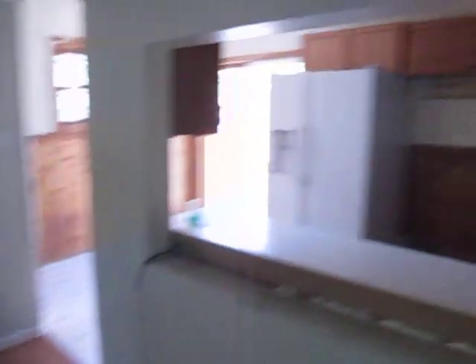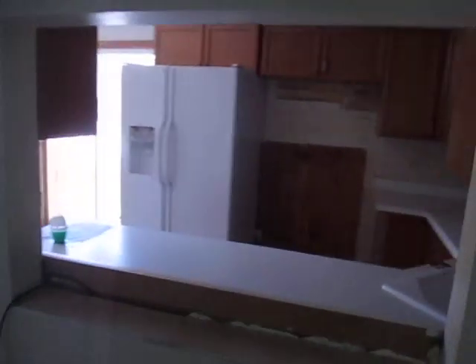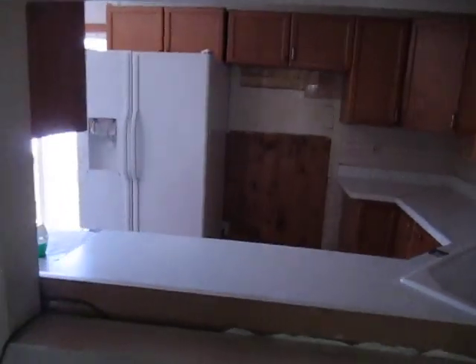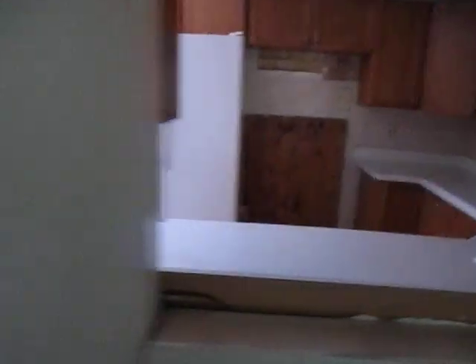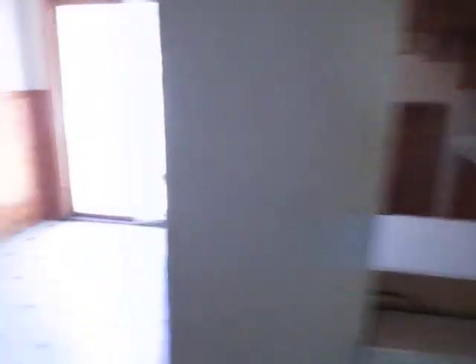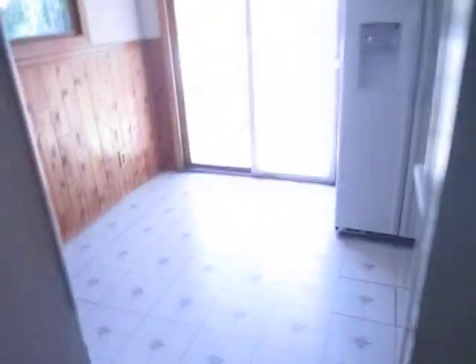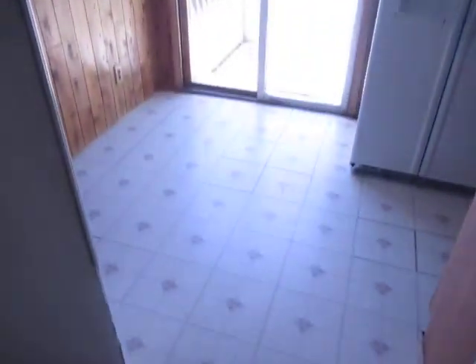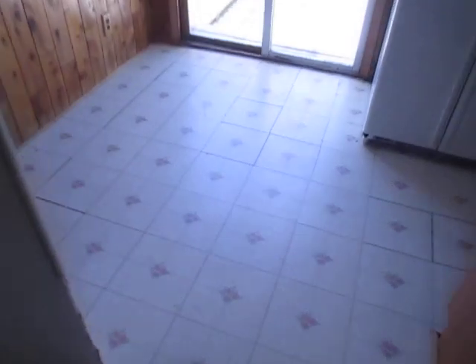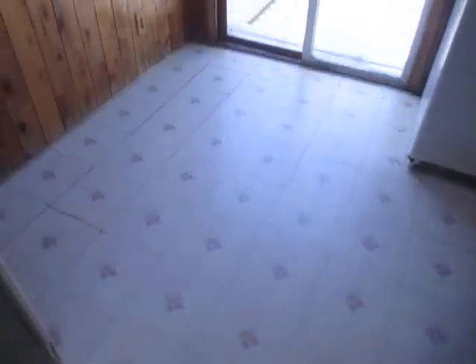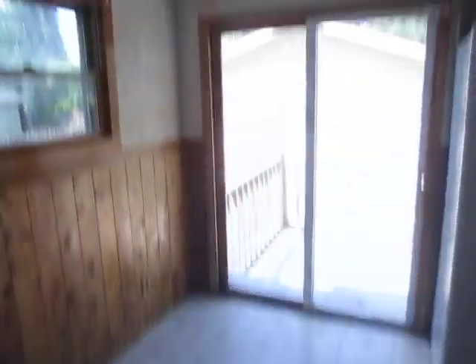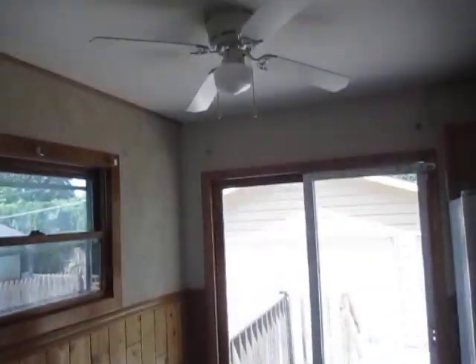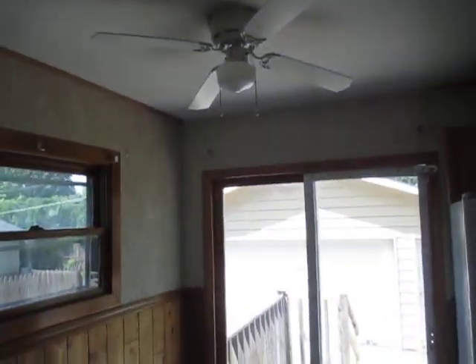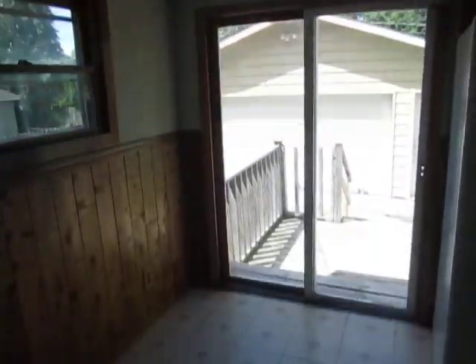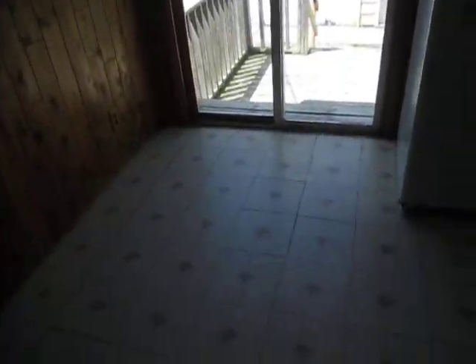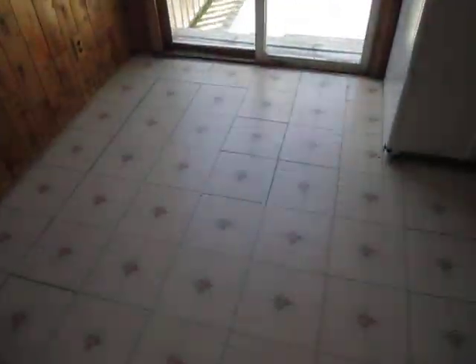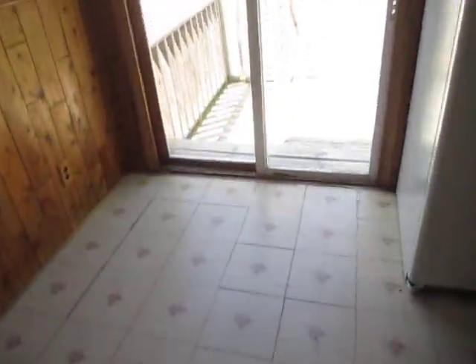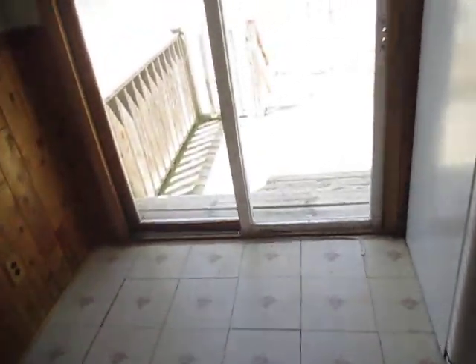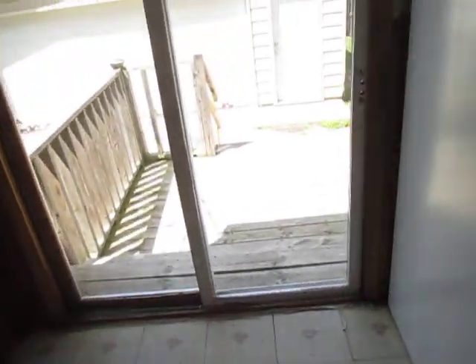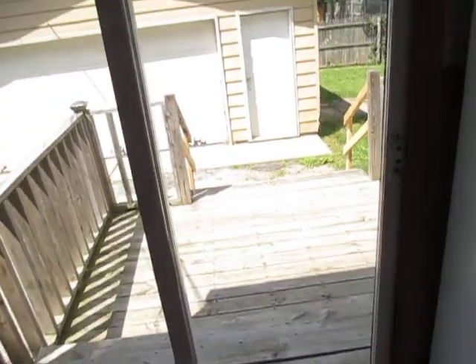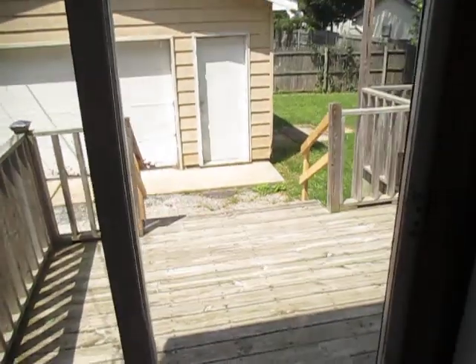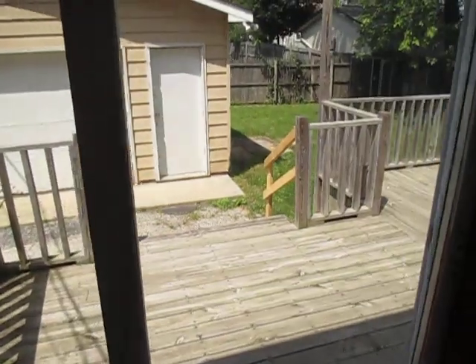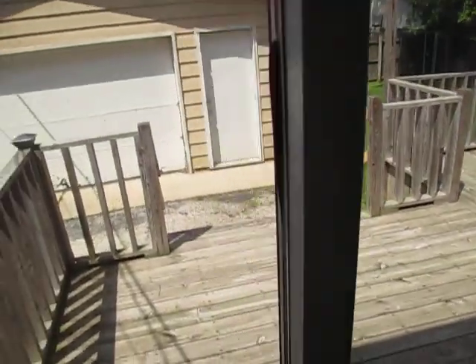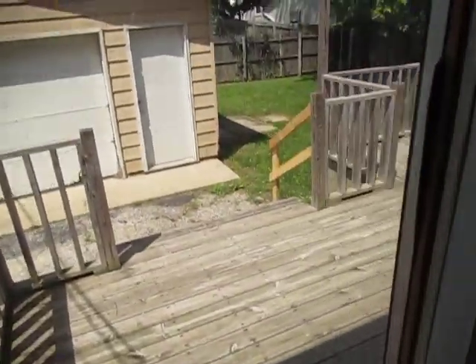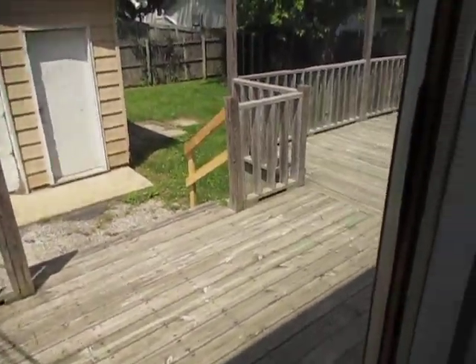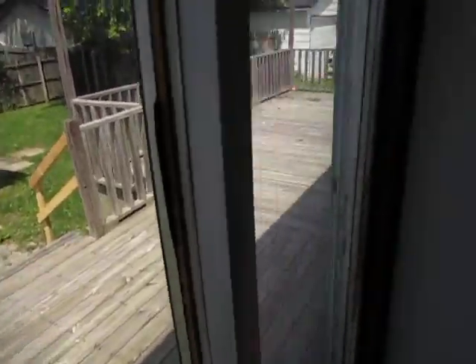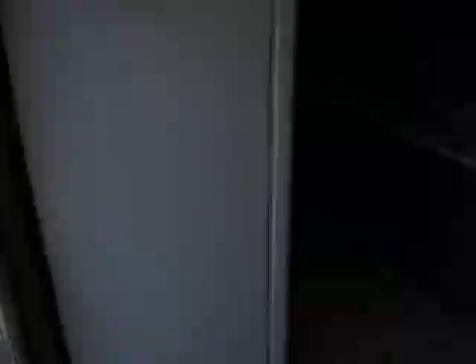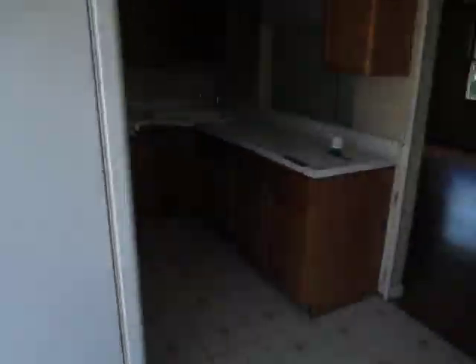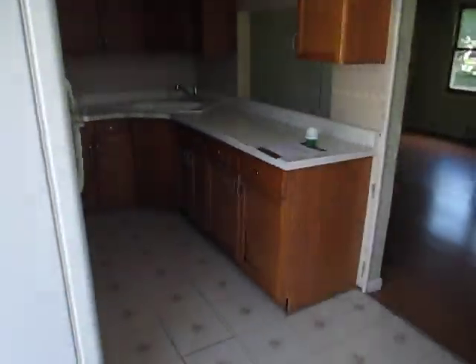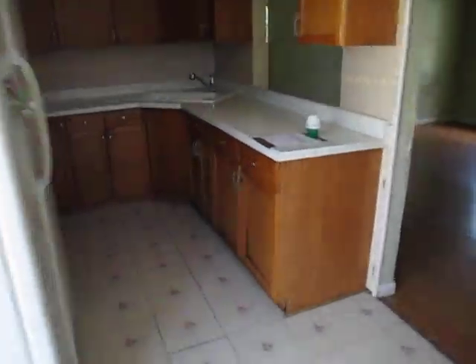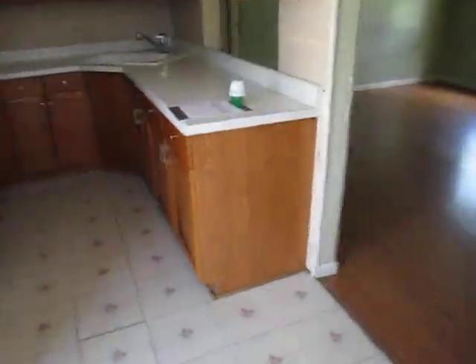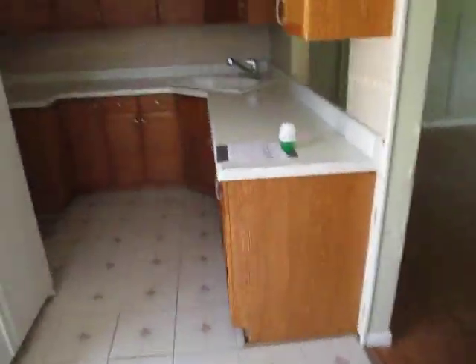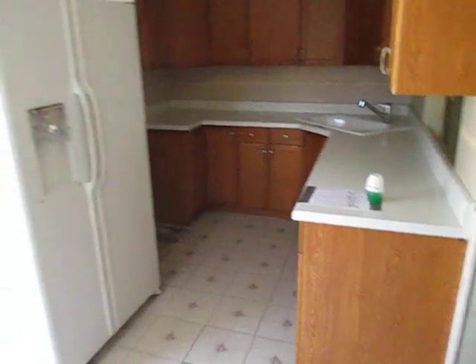We've got a pass-through from the living room into the kitchen. Table space, ceiling fan, vinyl tile floor, patio door to that rear deck. We've got a refrigerator, if I didn't mention that already.